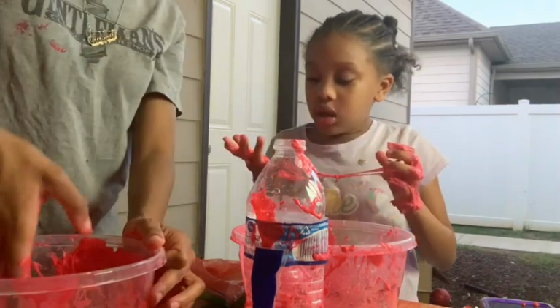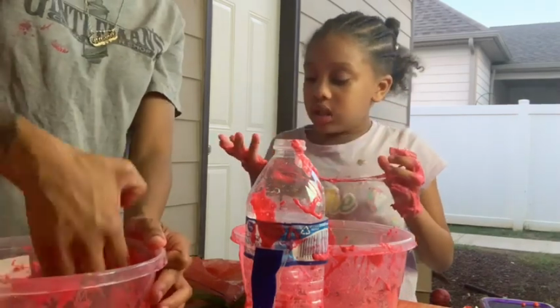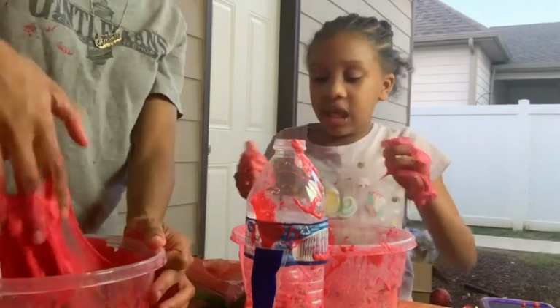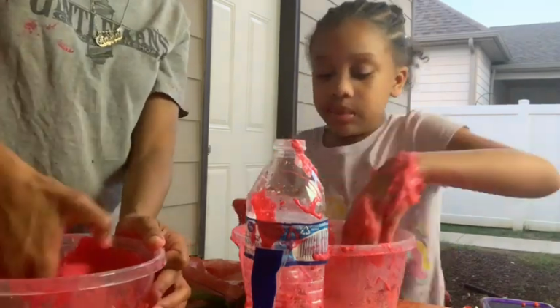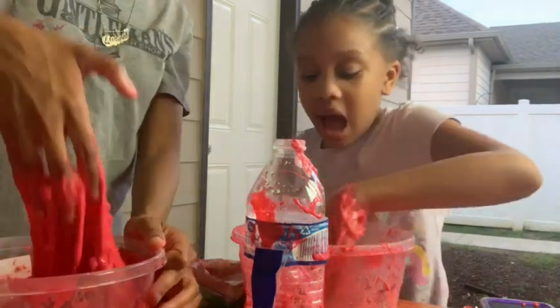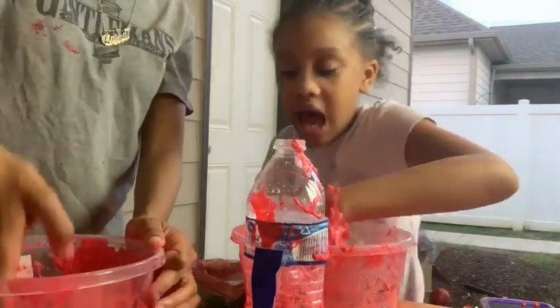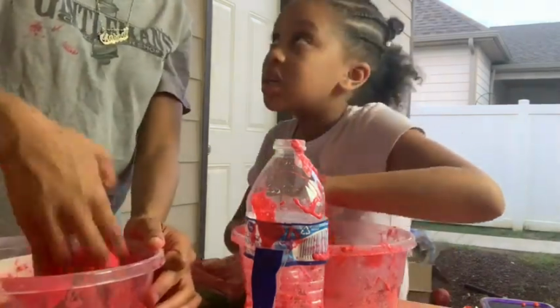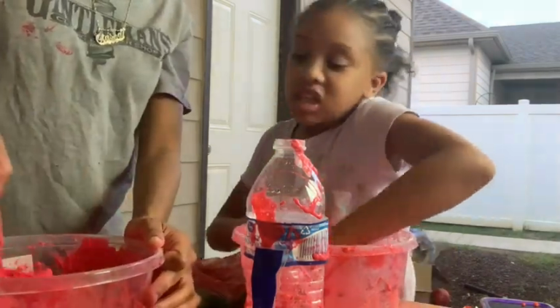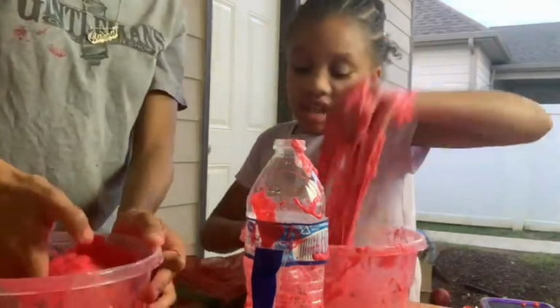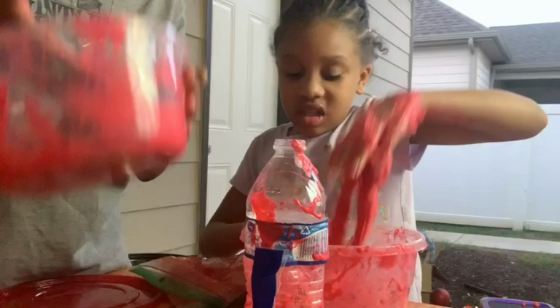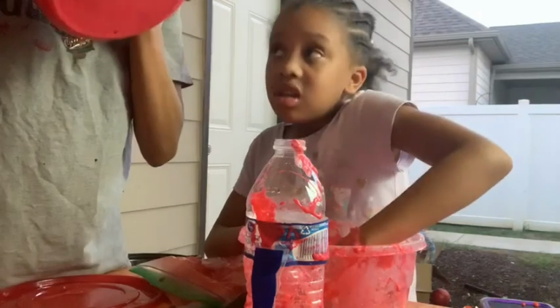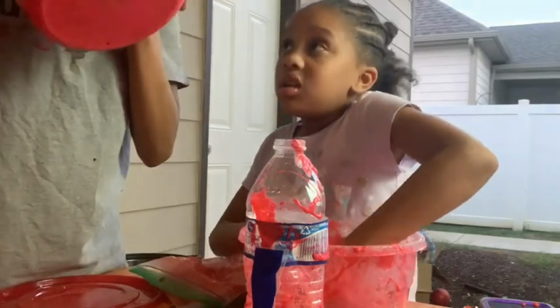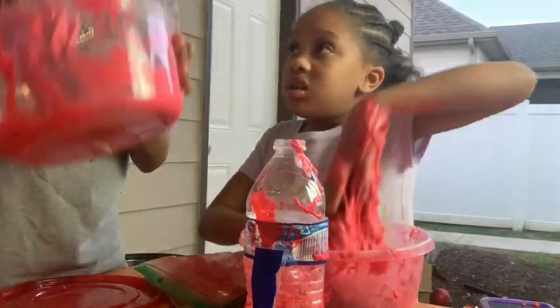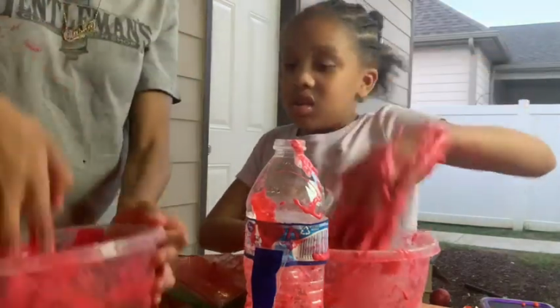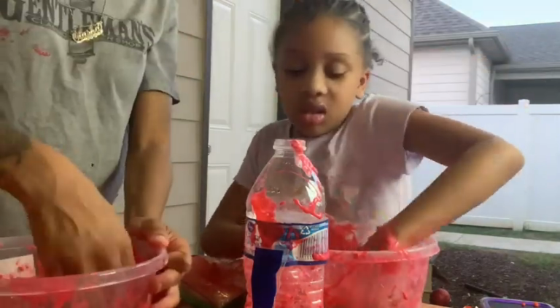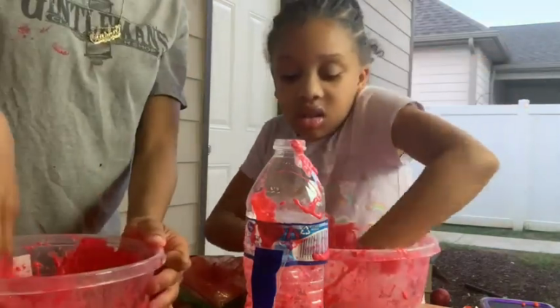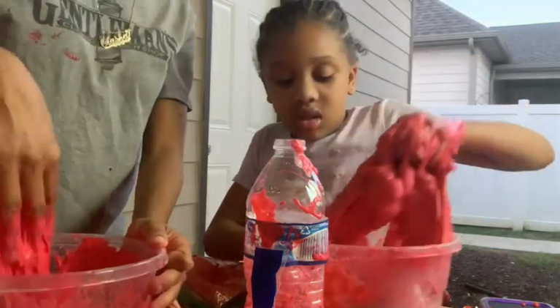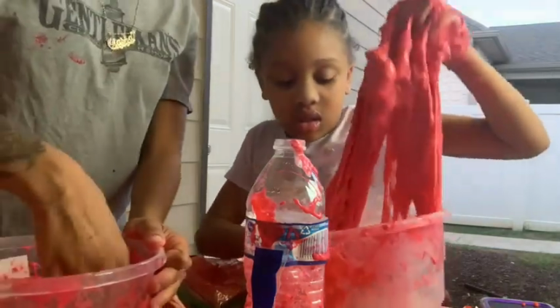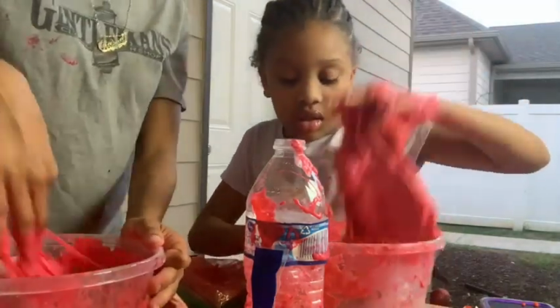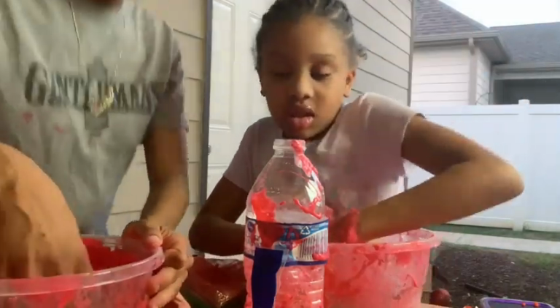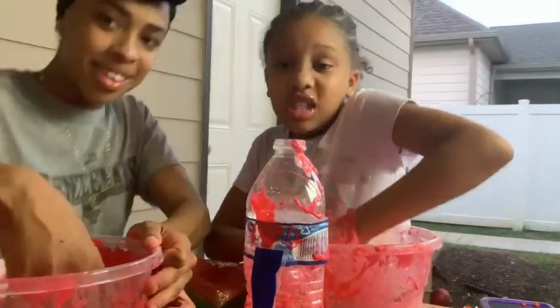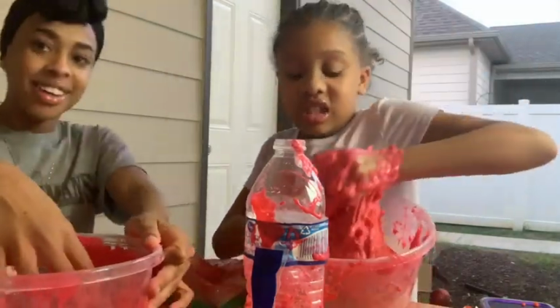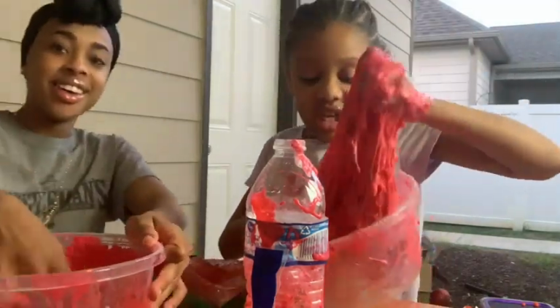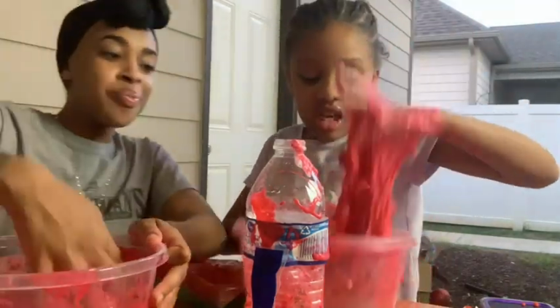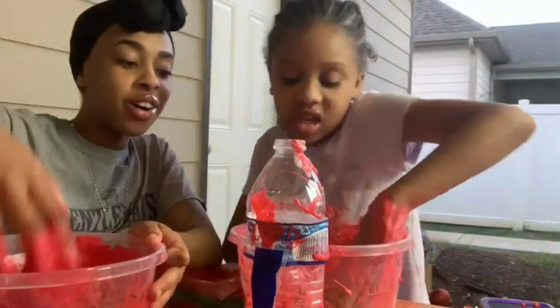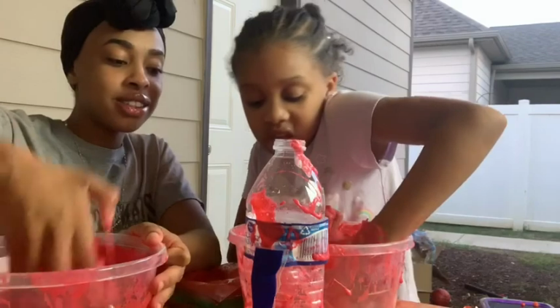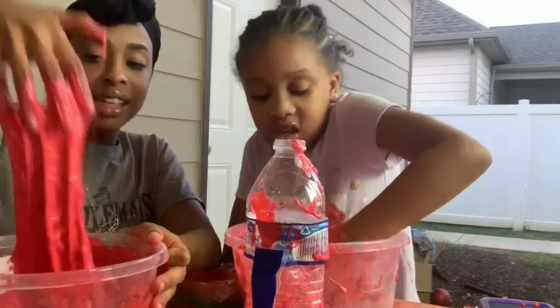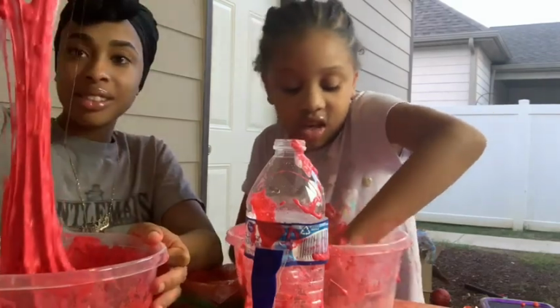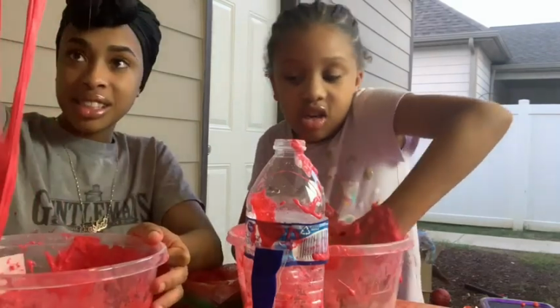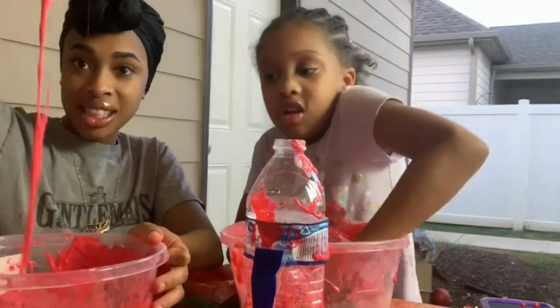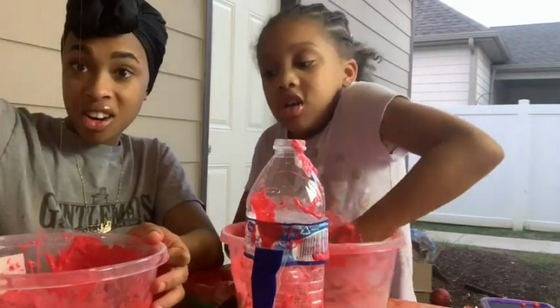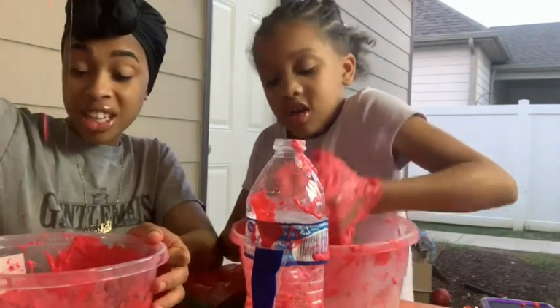It stinks bad. It smells like slime and hot cheetos. It stinks! So guys, this is the end of our video because I'm very hungry. Hot cheetos slime.